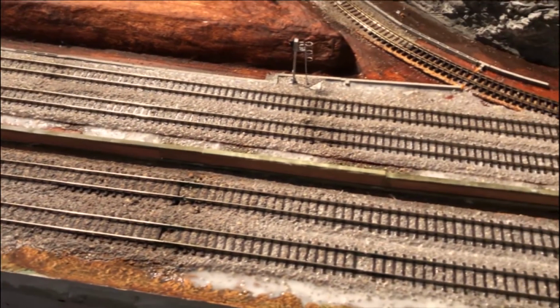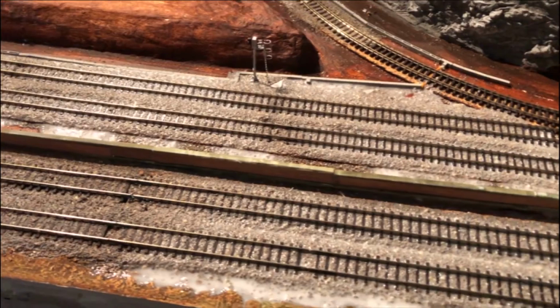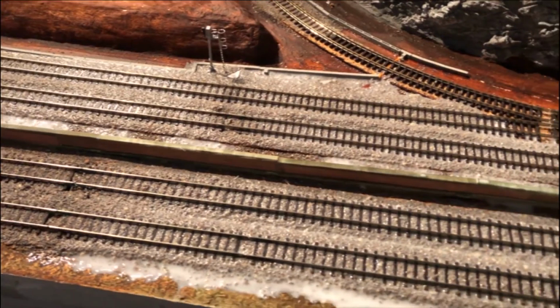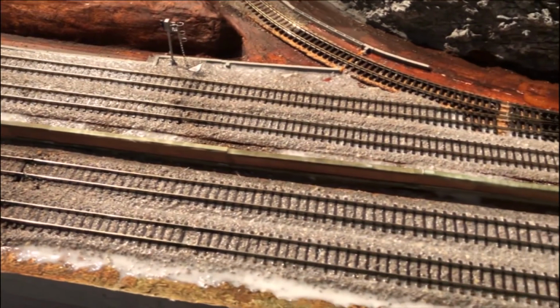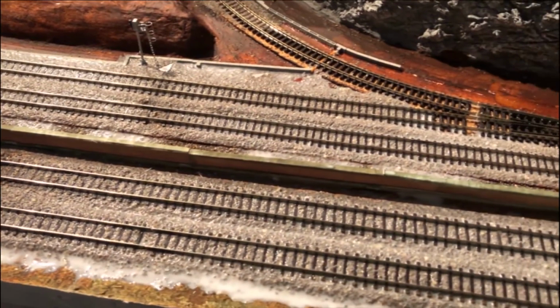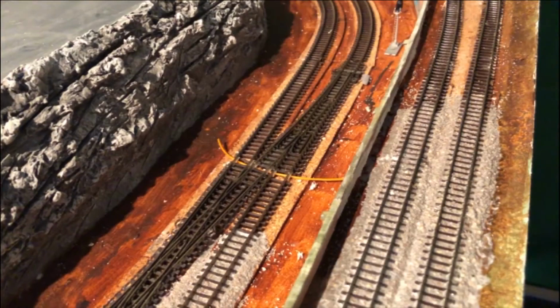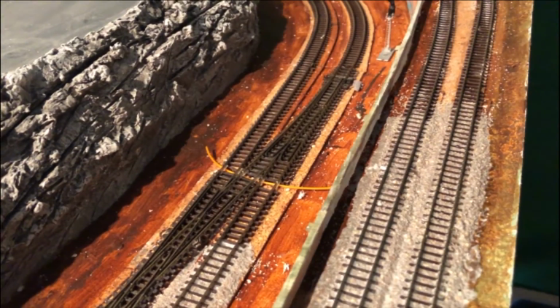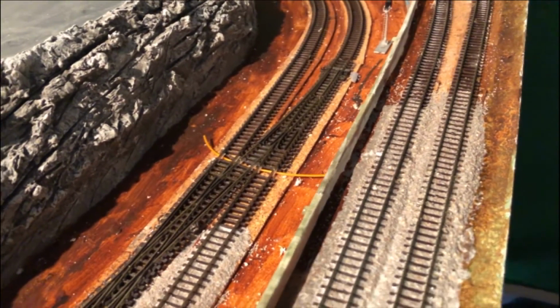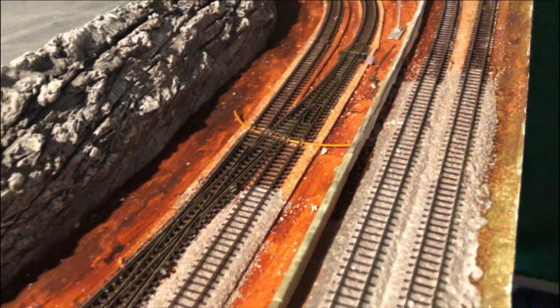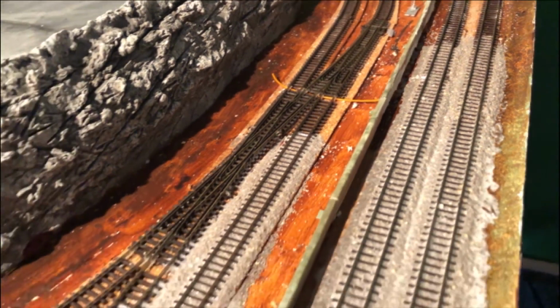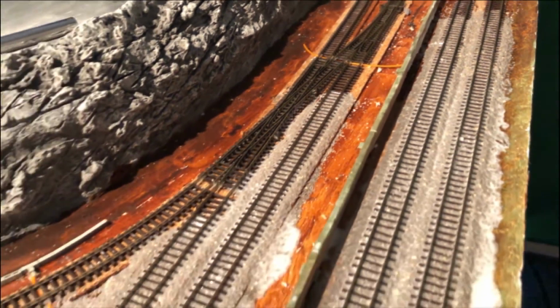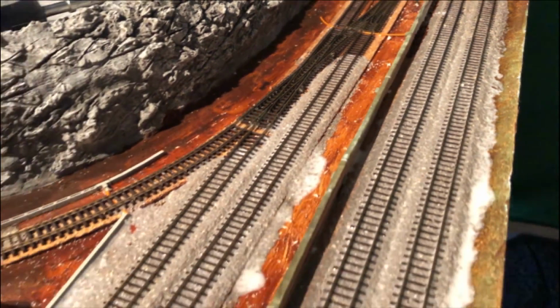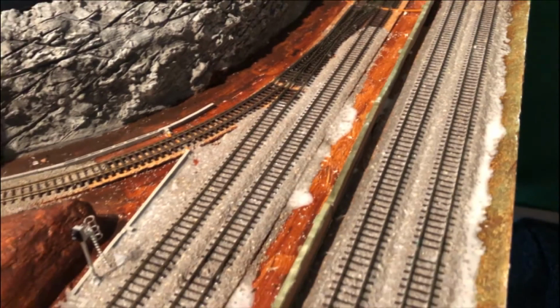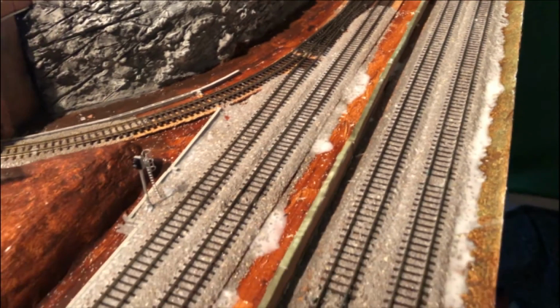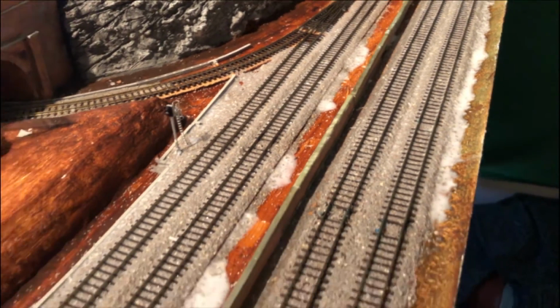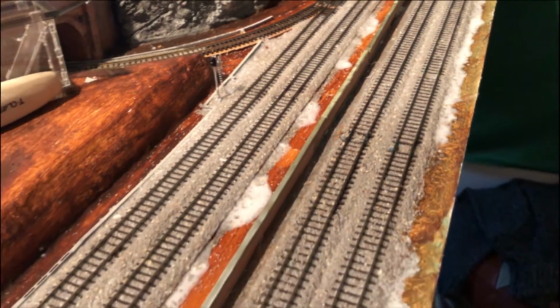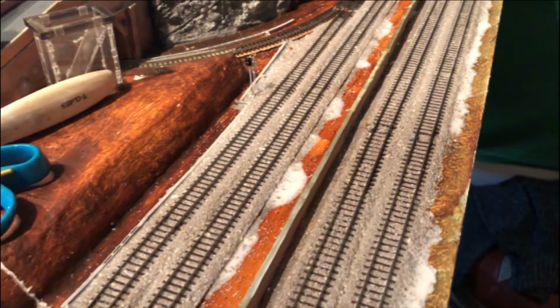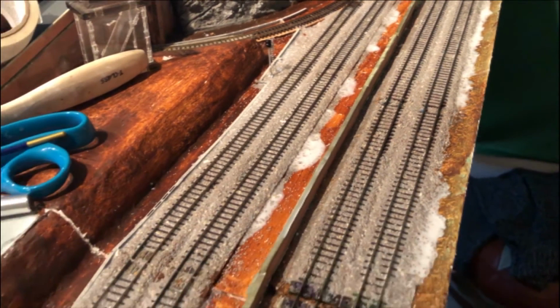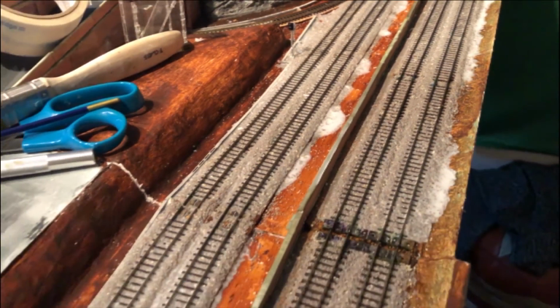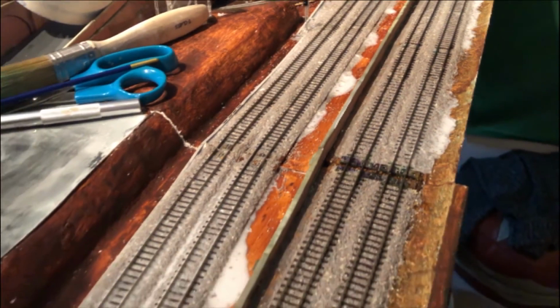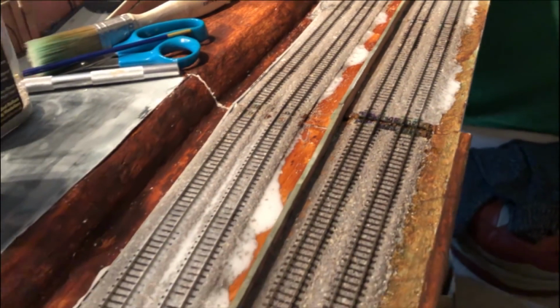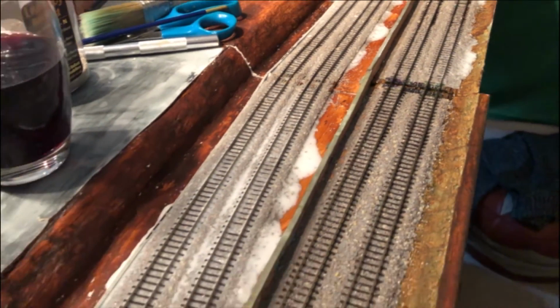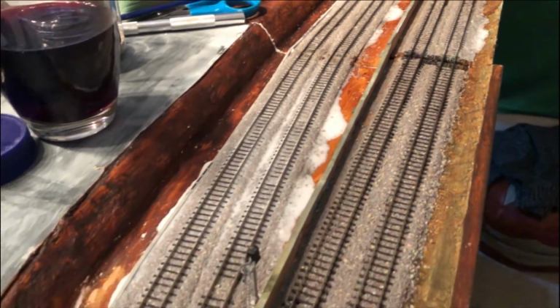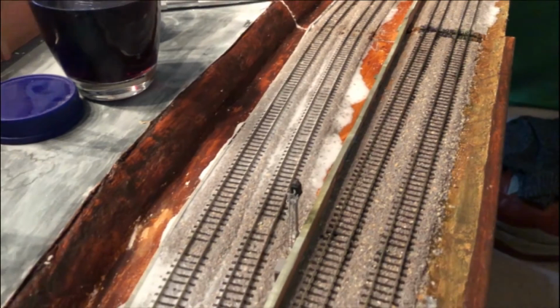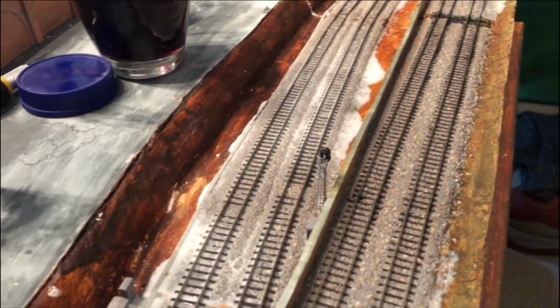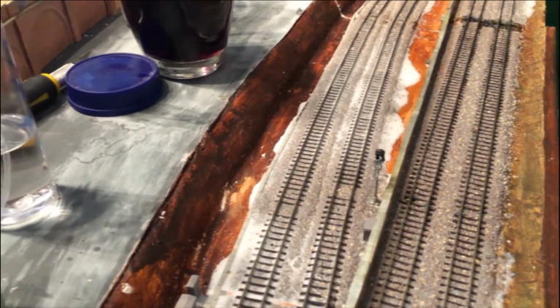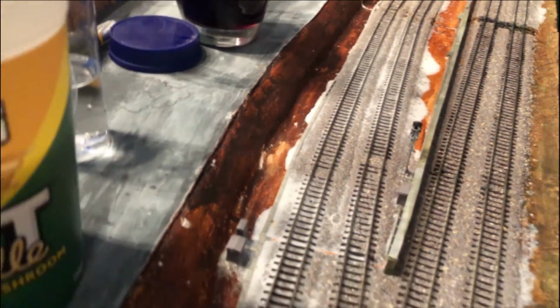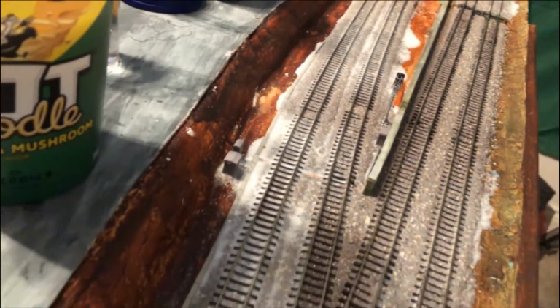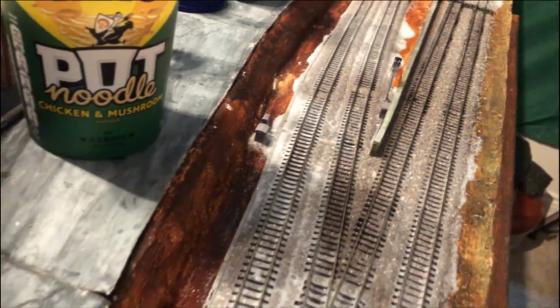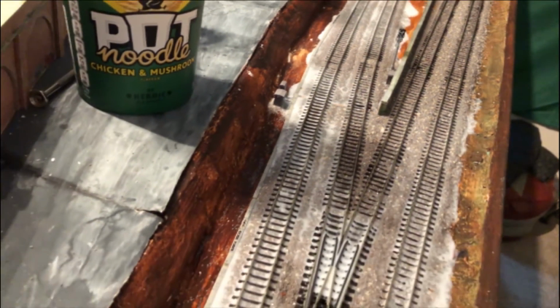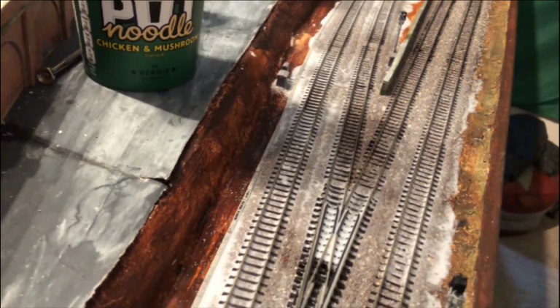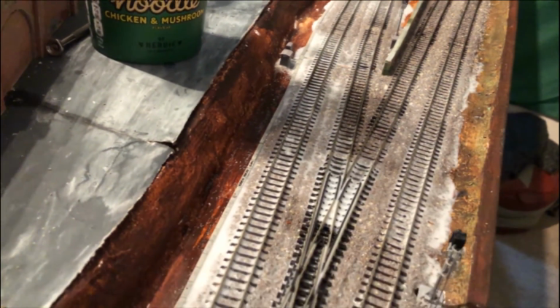As you can see I've completely saturated the ballast with the white PVA but that will all clear away. Just like to point out the glass of red wine is purely for my benefit and has nothing at all to do with track ballasting.